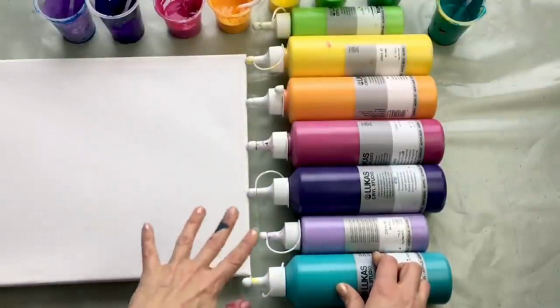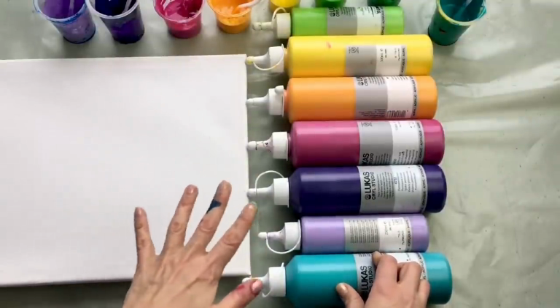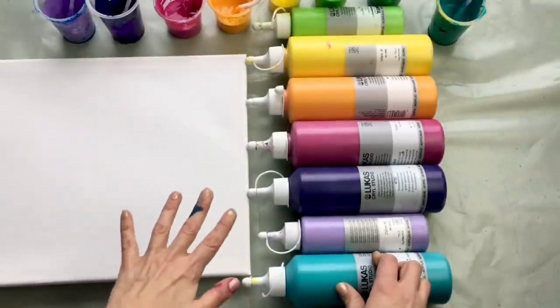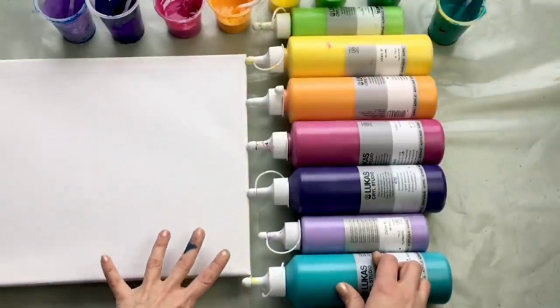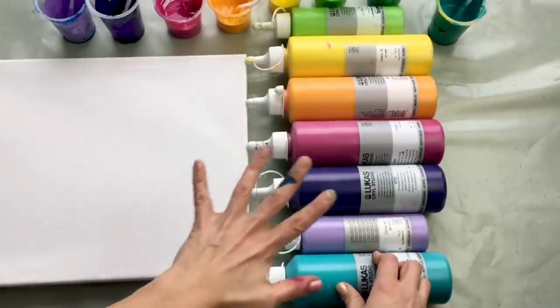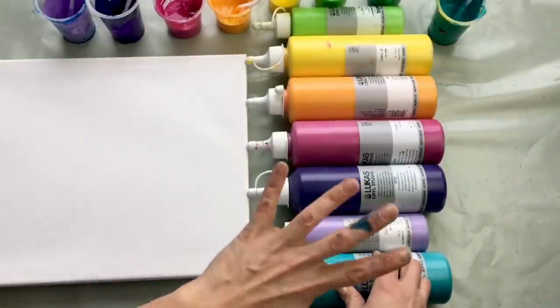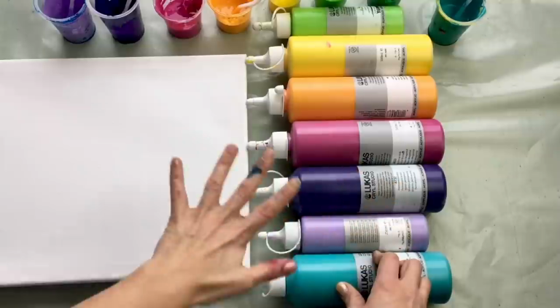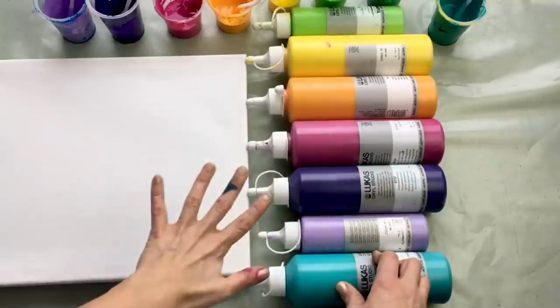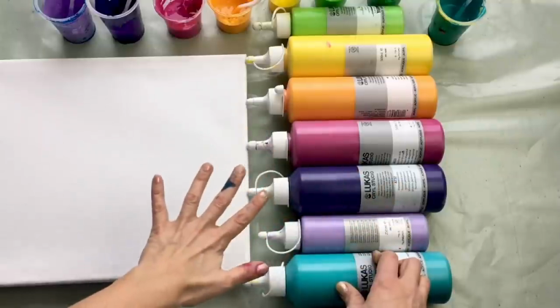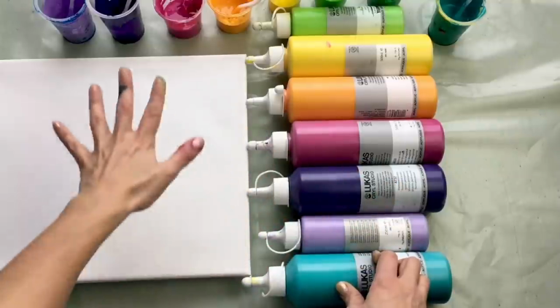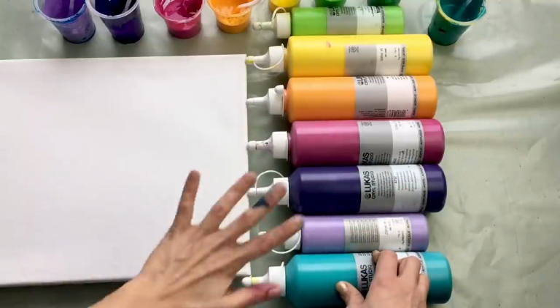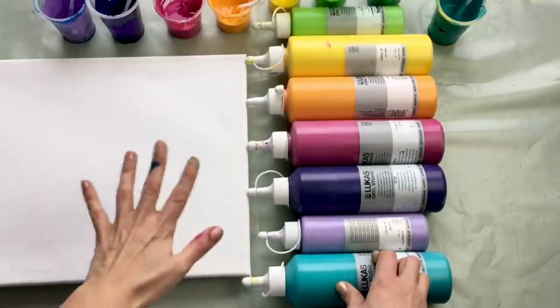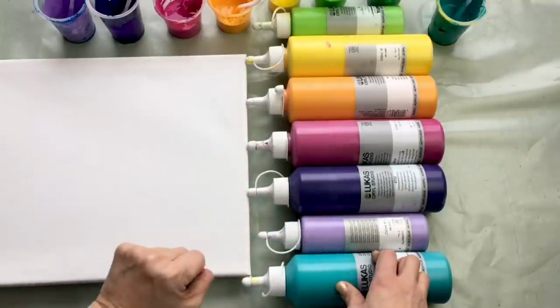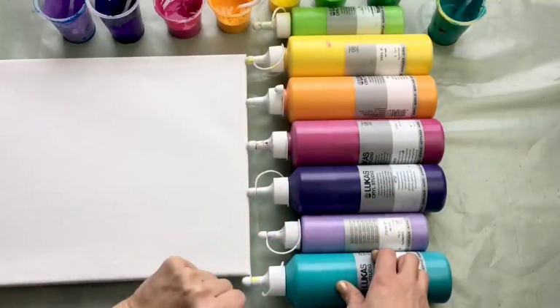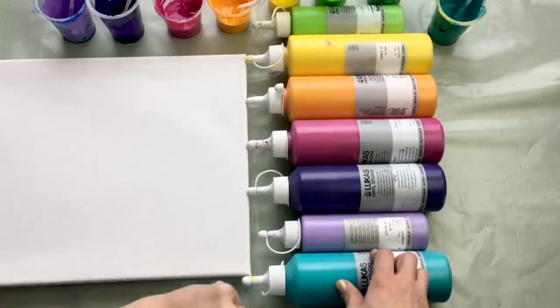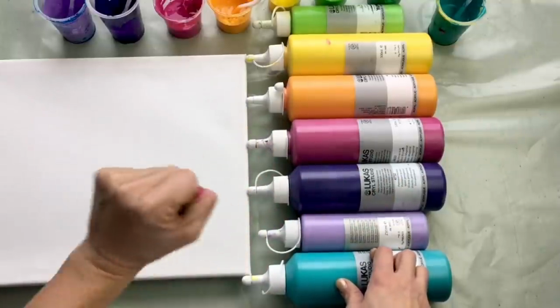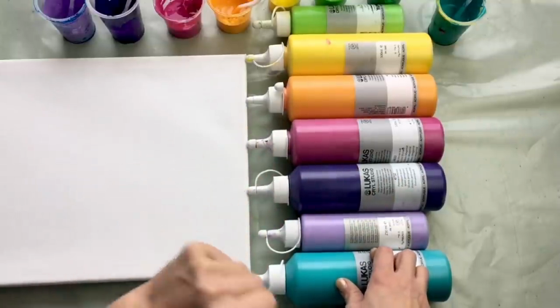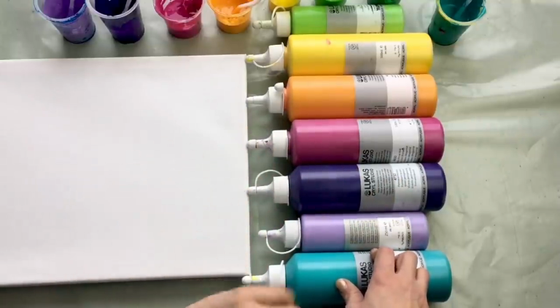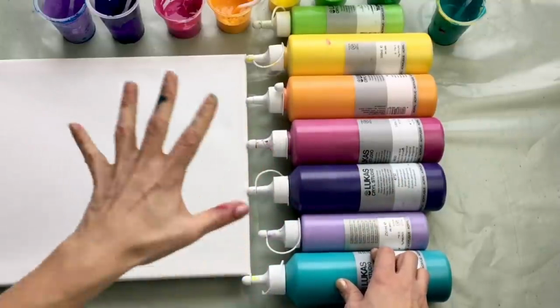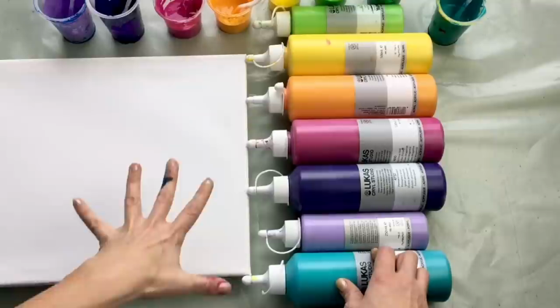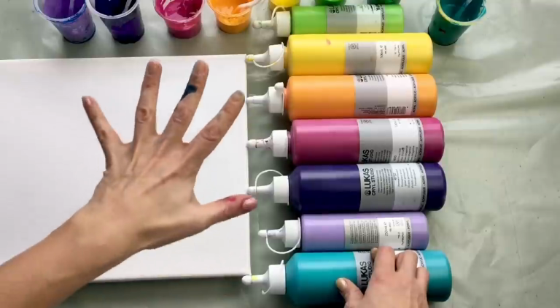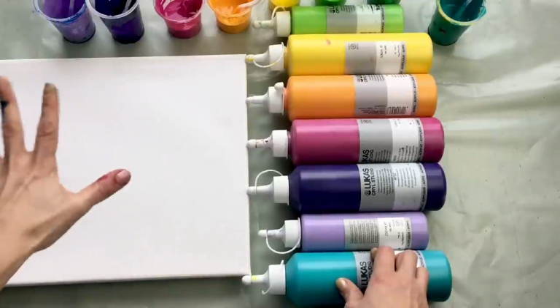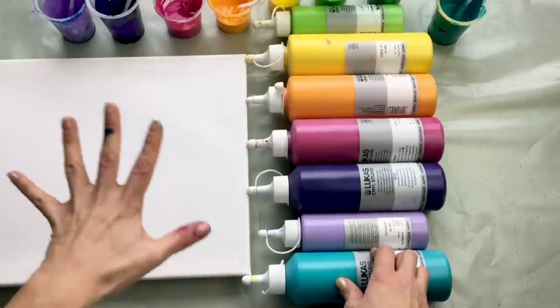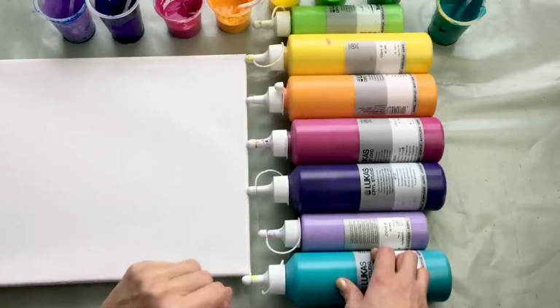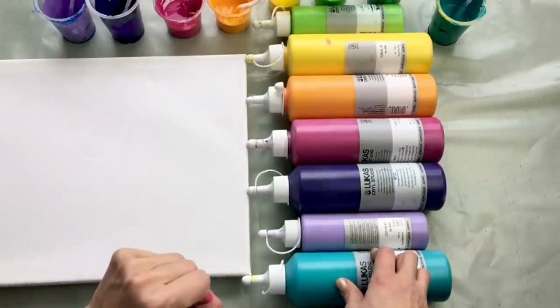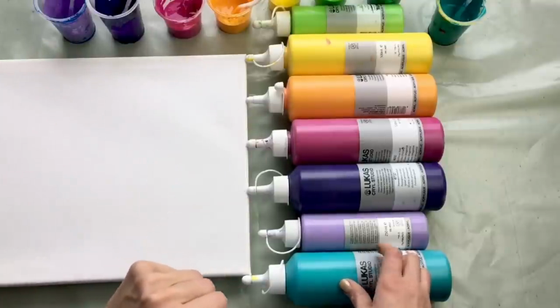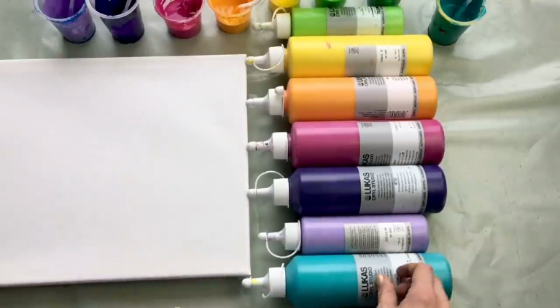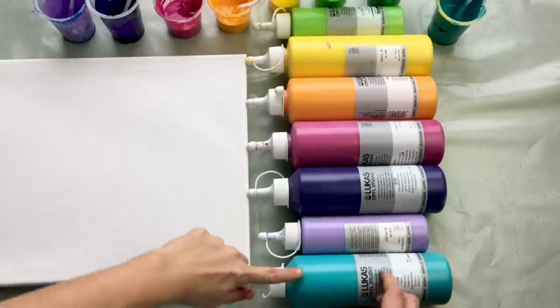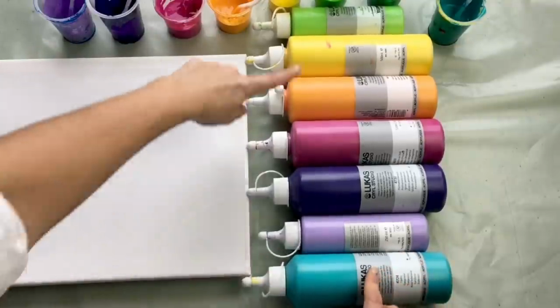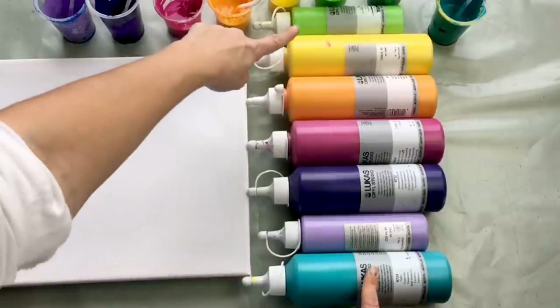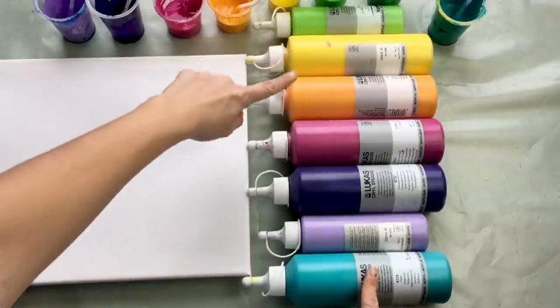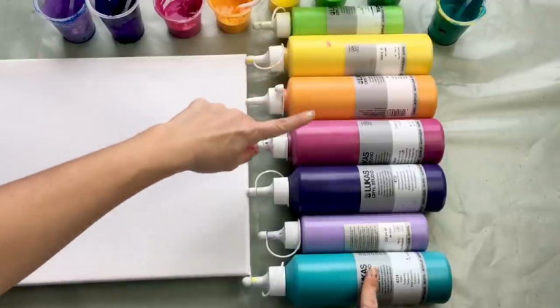Thank you very much for watching this tutorial because it will be a fun acrylic pour with some bubblicious twists. I would like to show you each and every step so you can also create a beautiful piece of art. I'll be using all these beautiful rainbow colors.